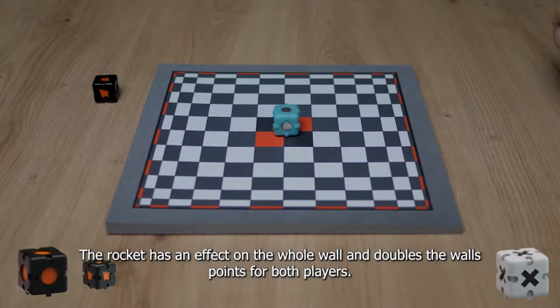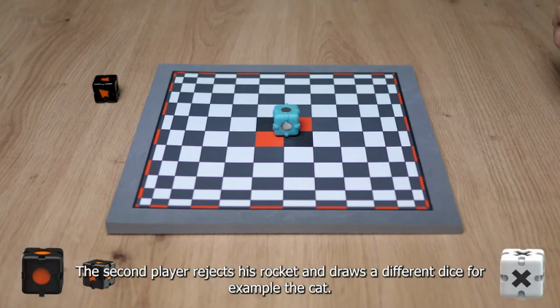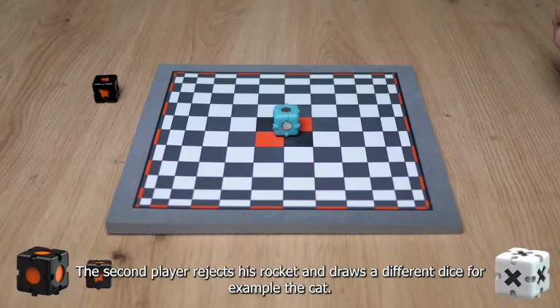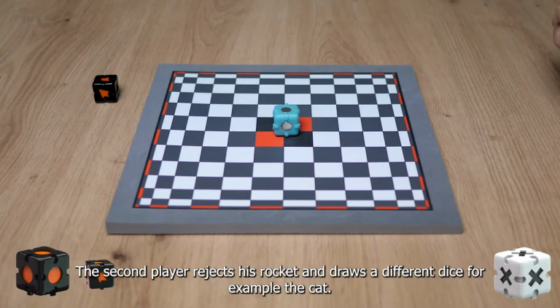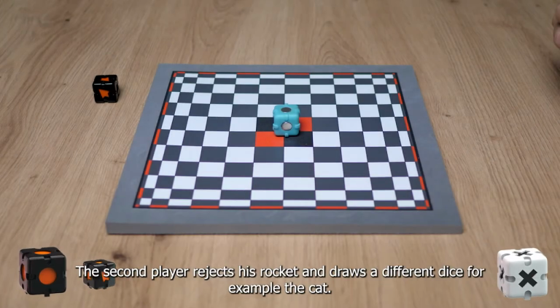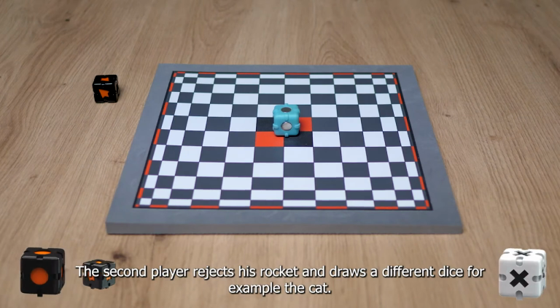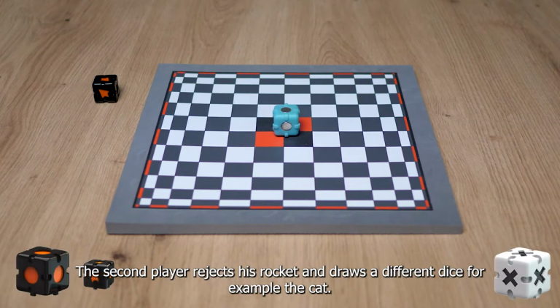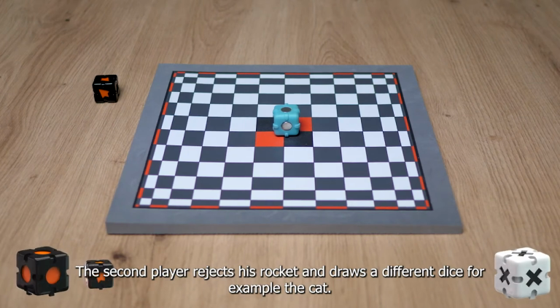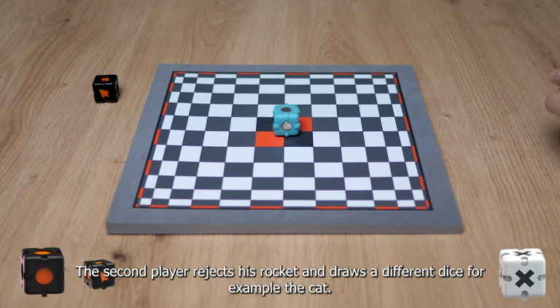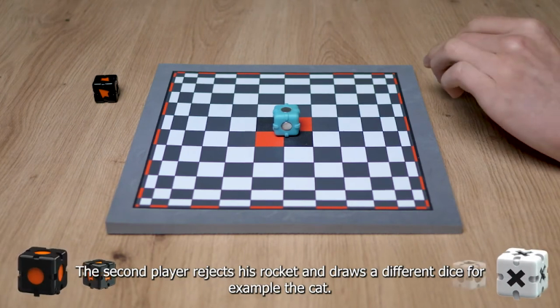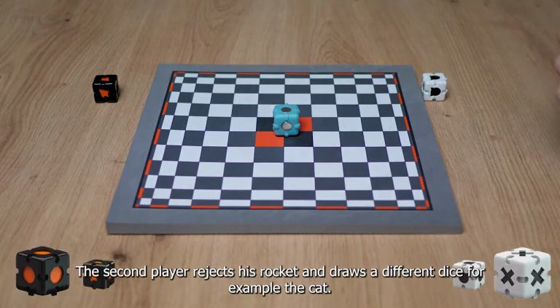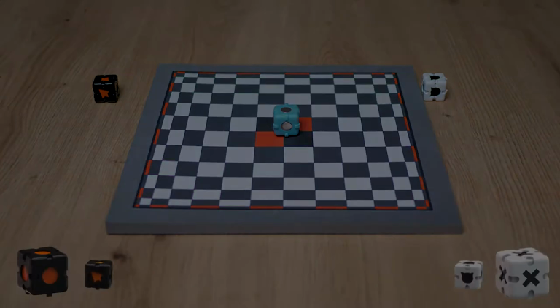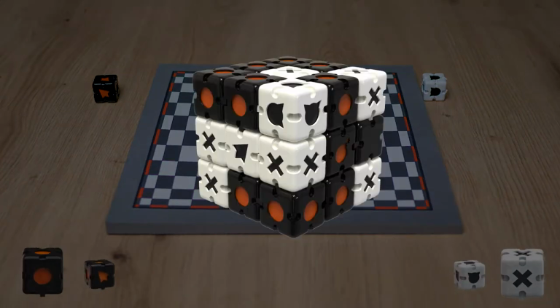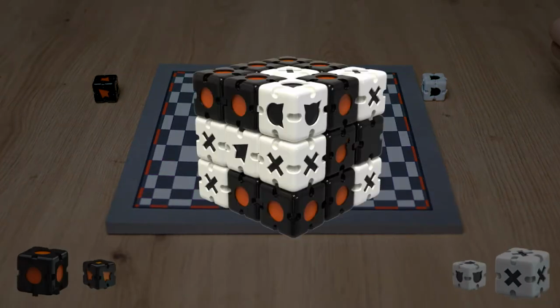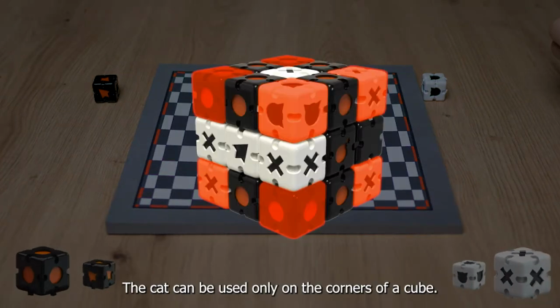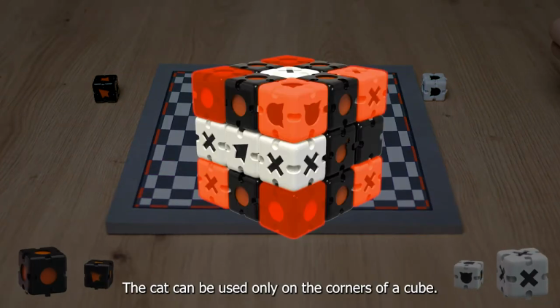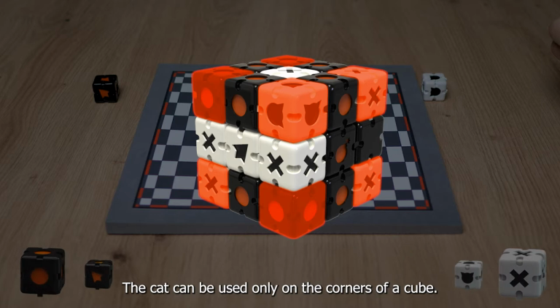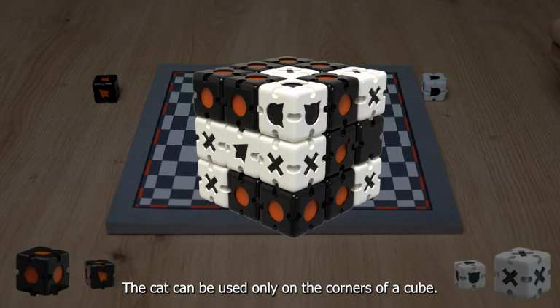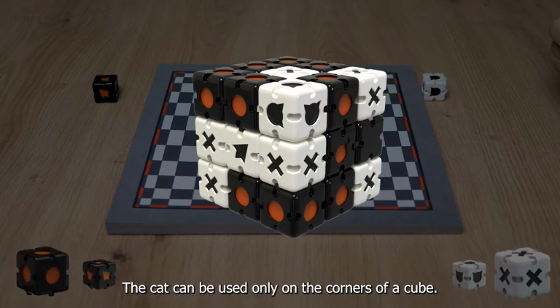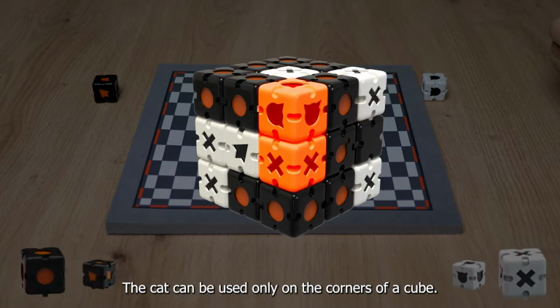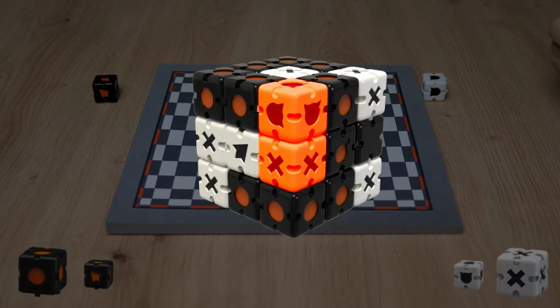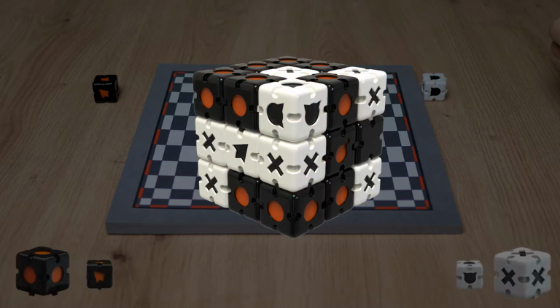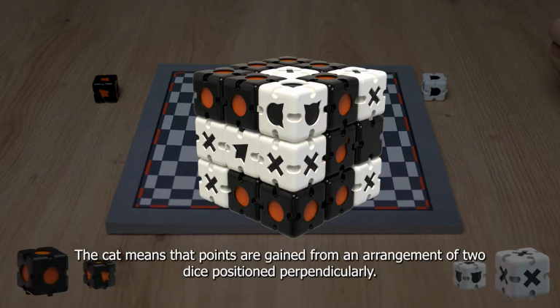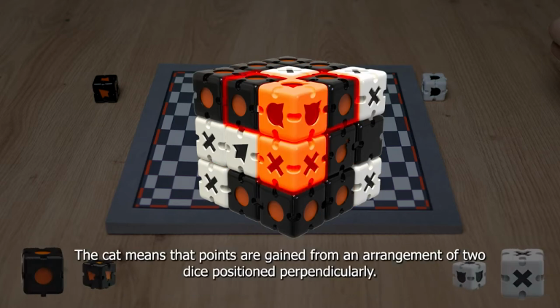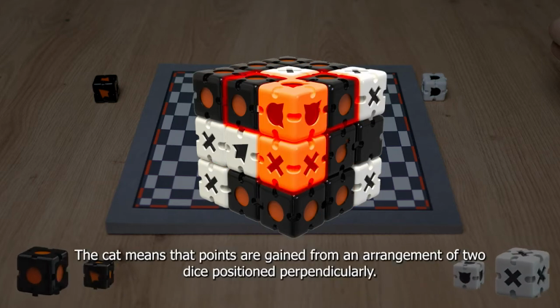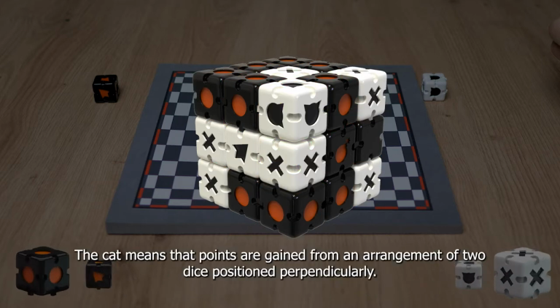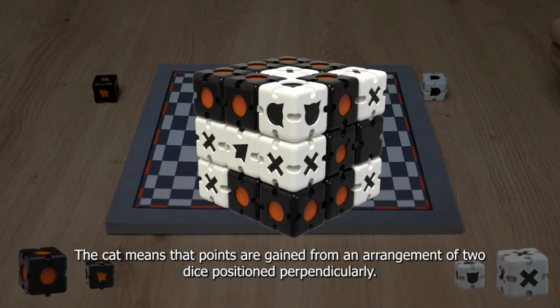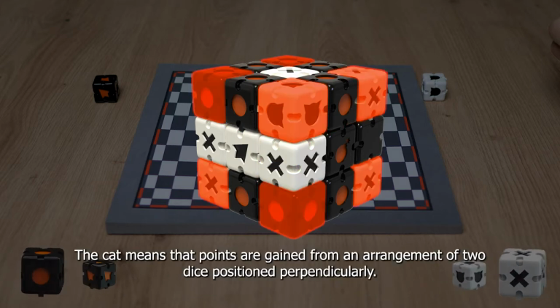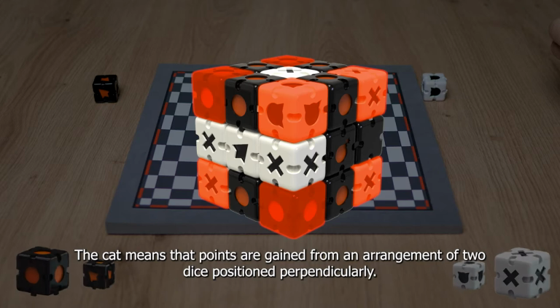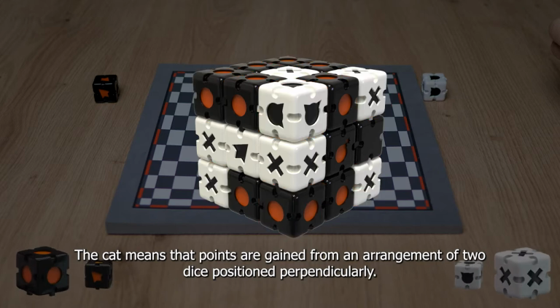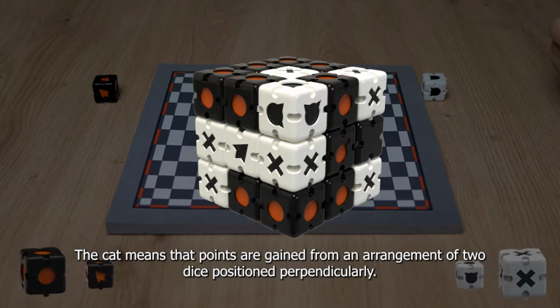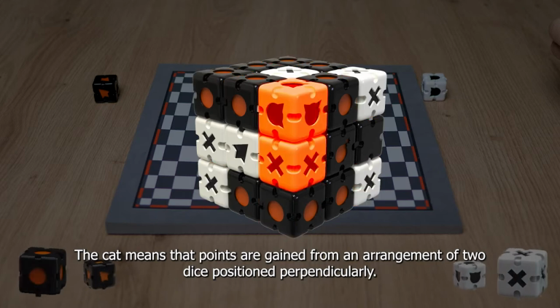The second player rejects the rocket and draws a different dice — for example, the cut. The cut can be used only on the corners of a cube. The cut means that points are gained from an arrangement of two dice positions placed perpendicularly.